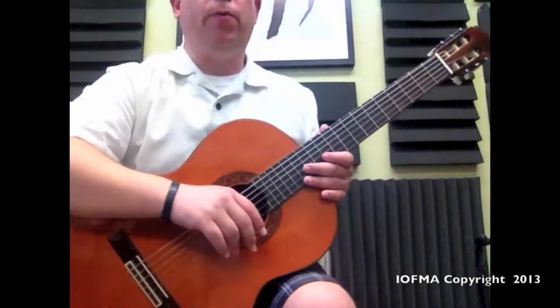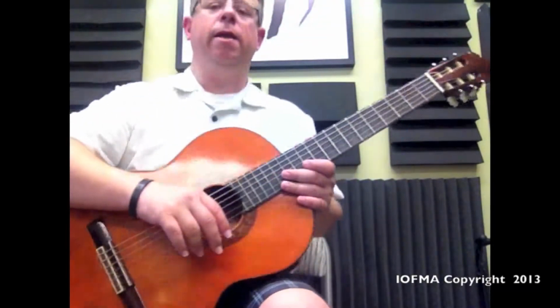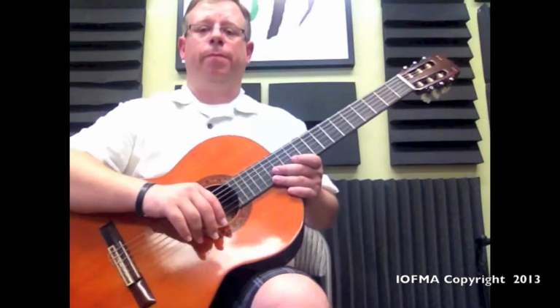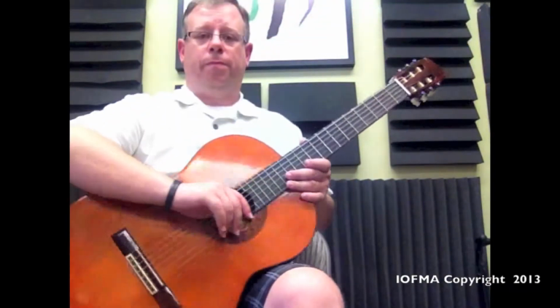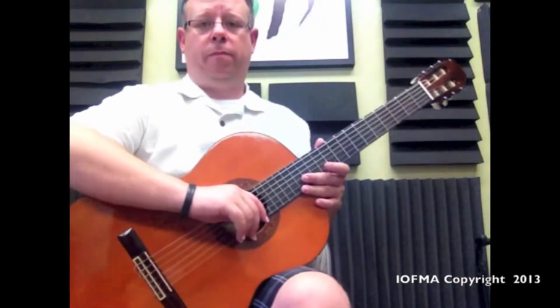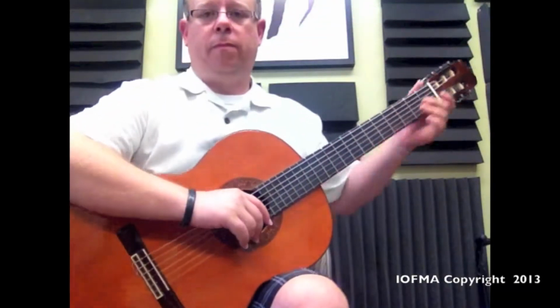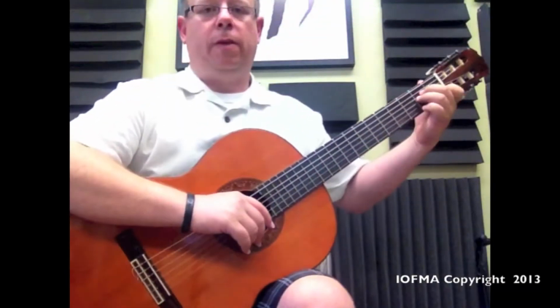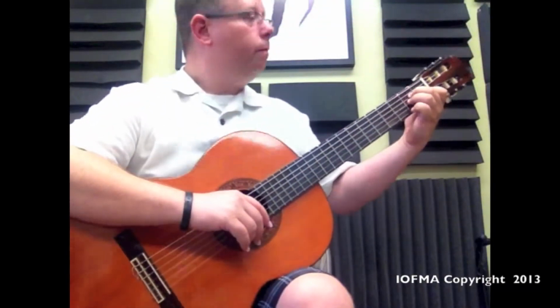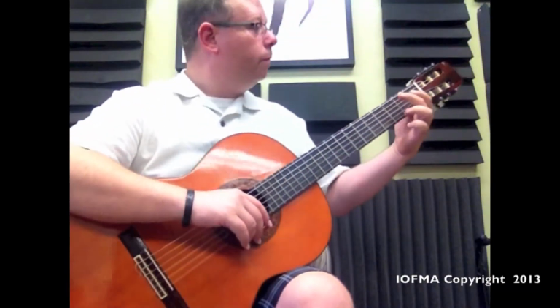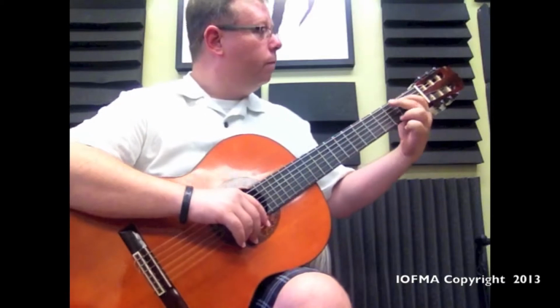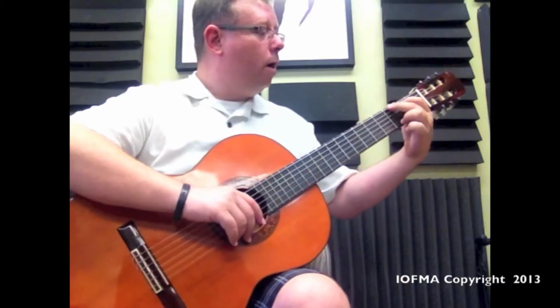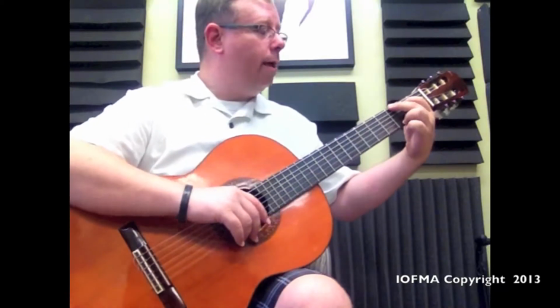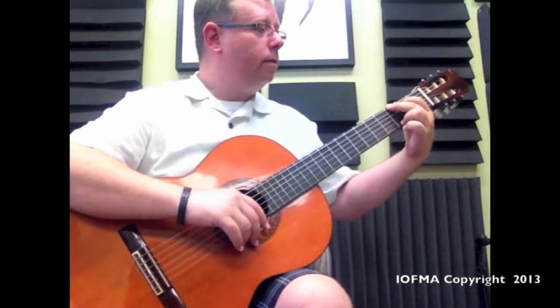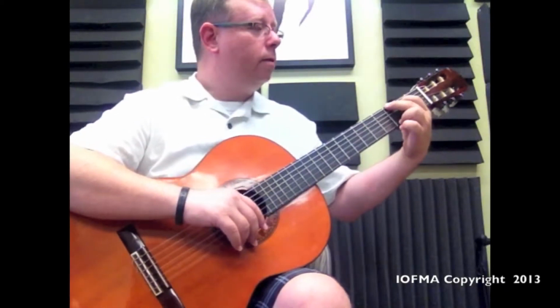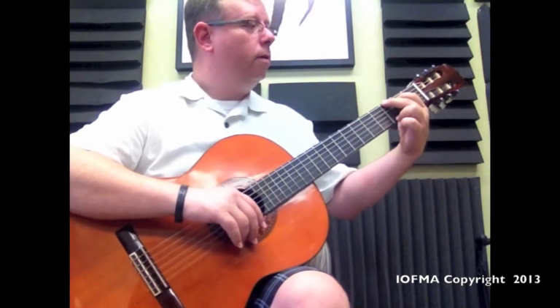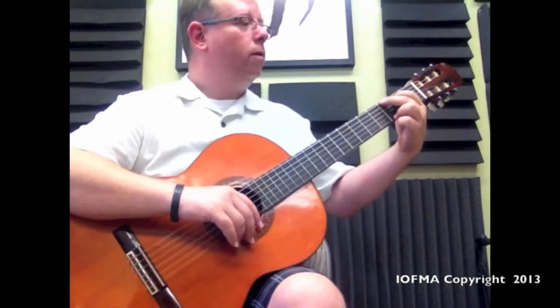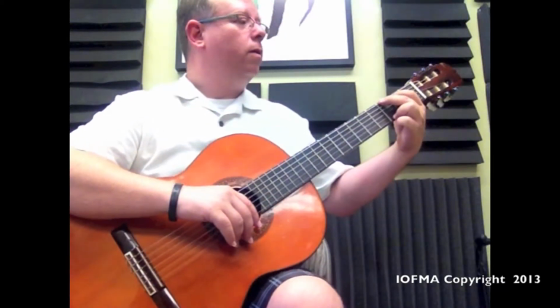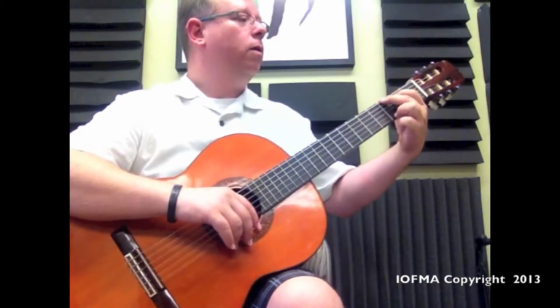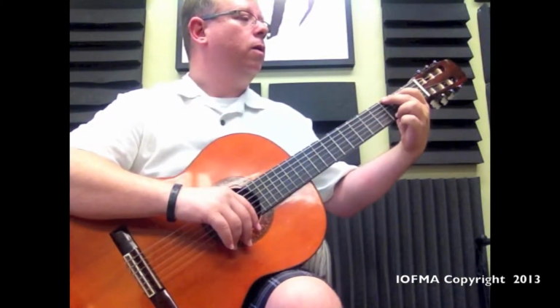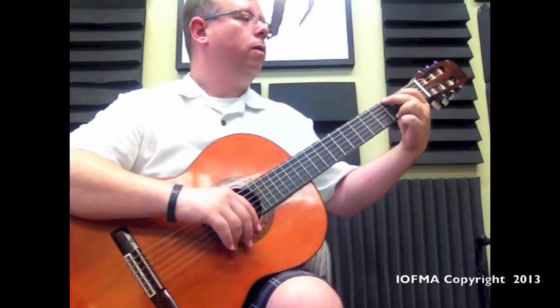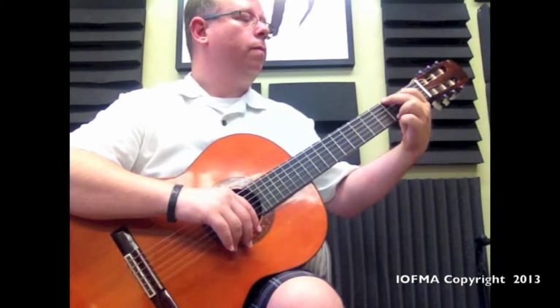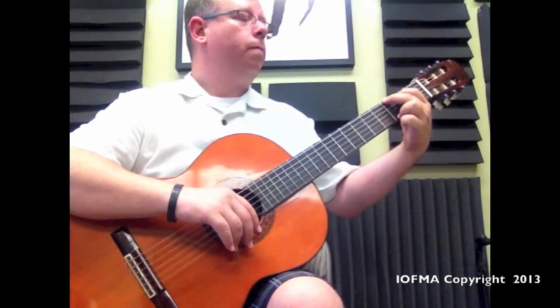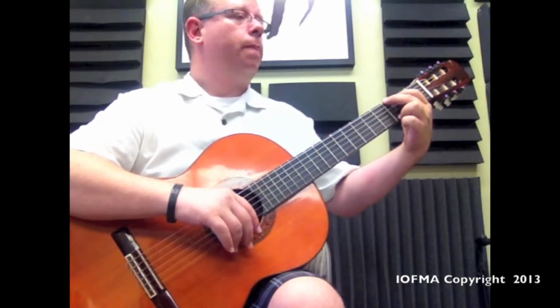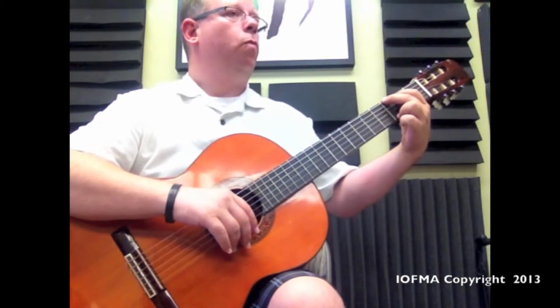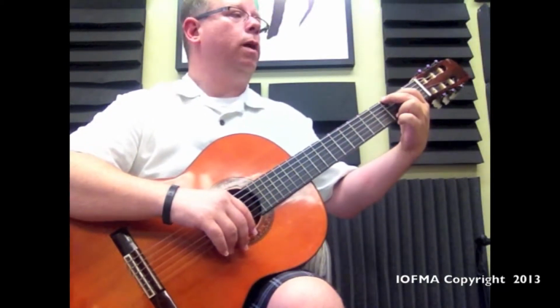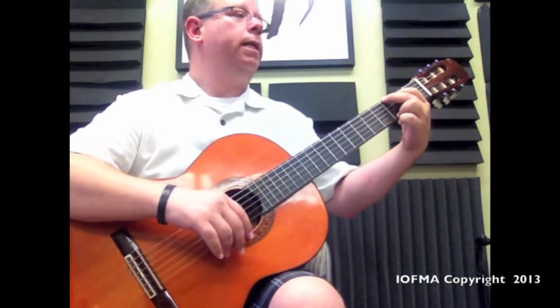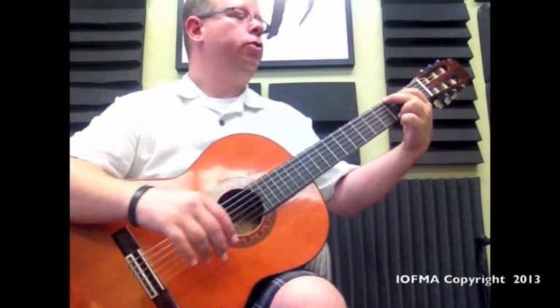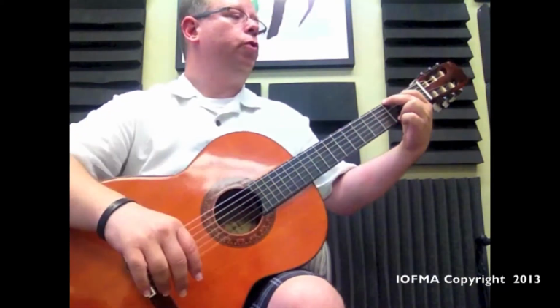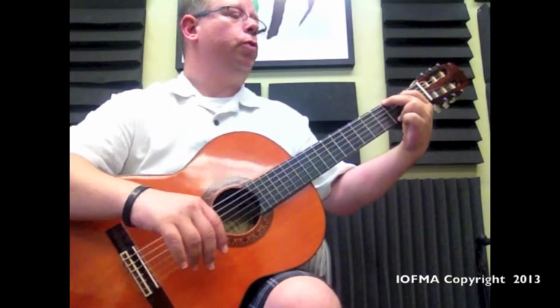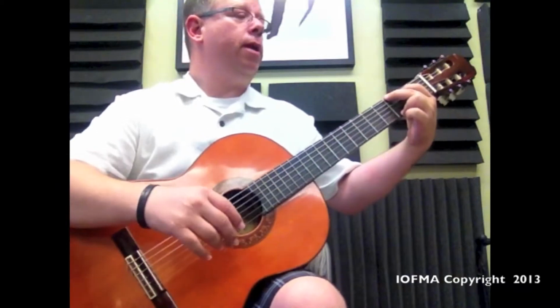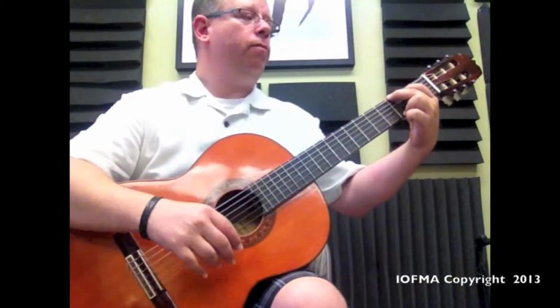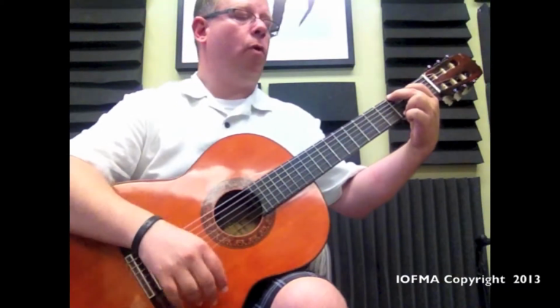Are we ready? All right. One, two, three, four.